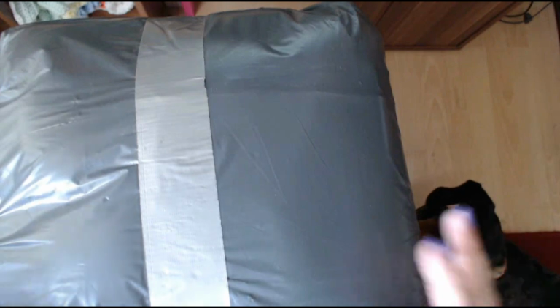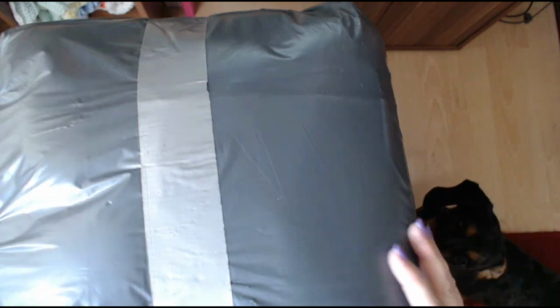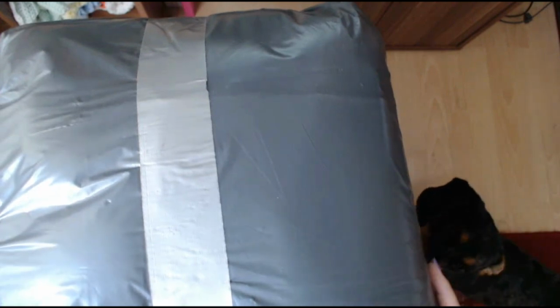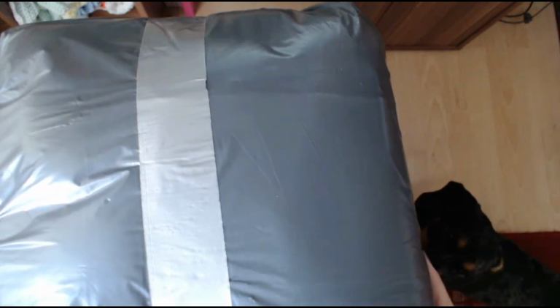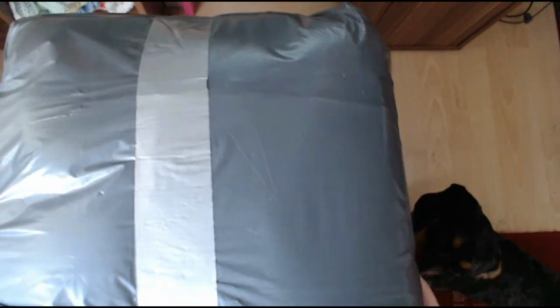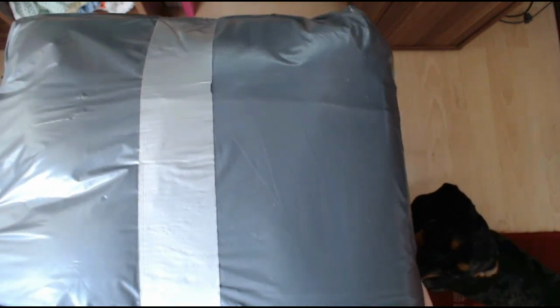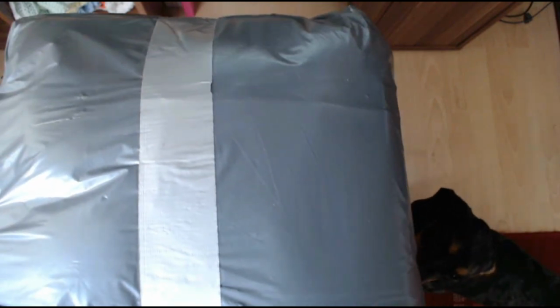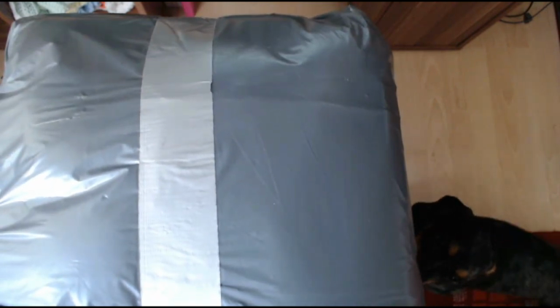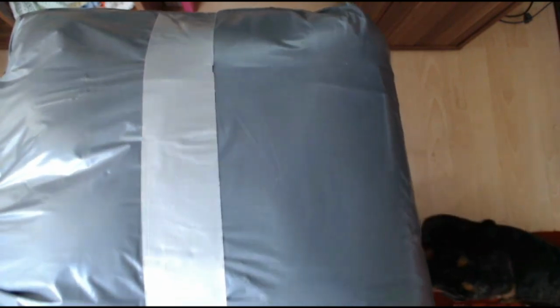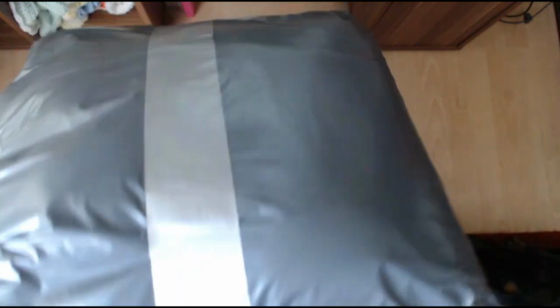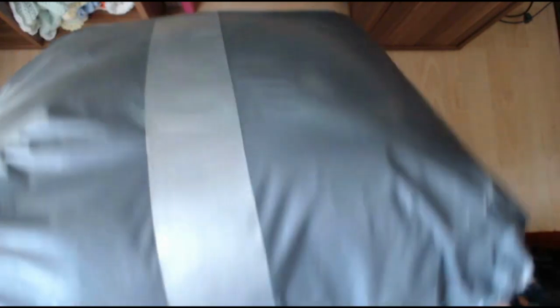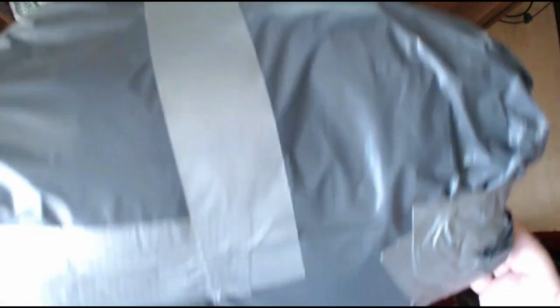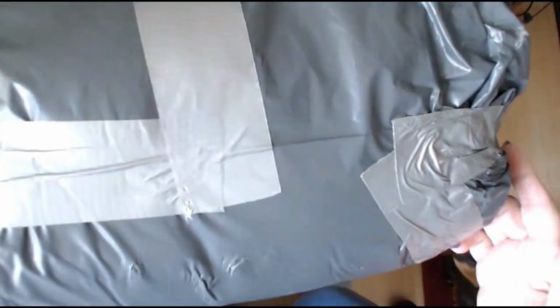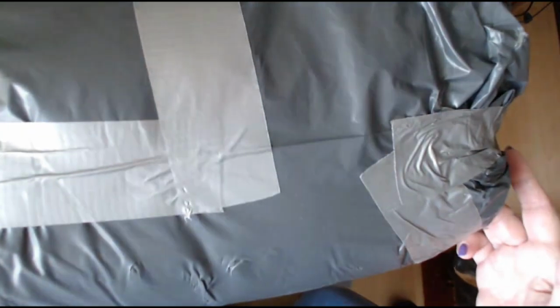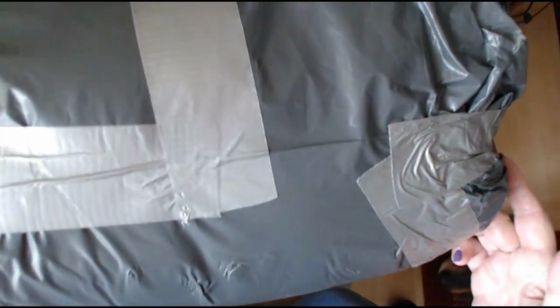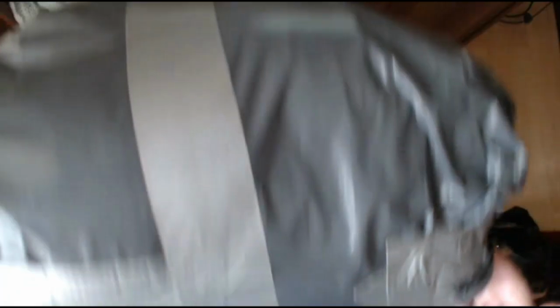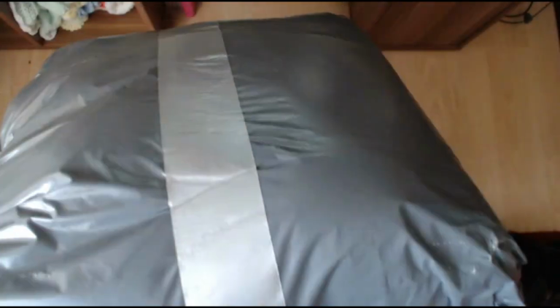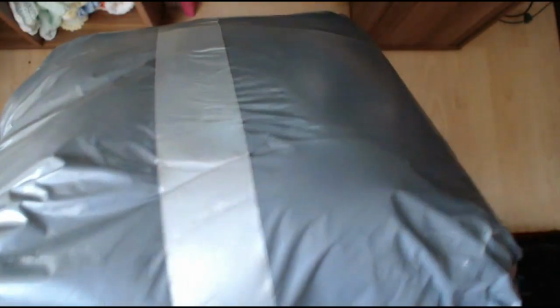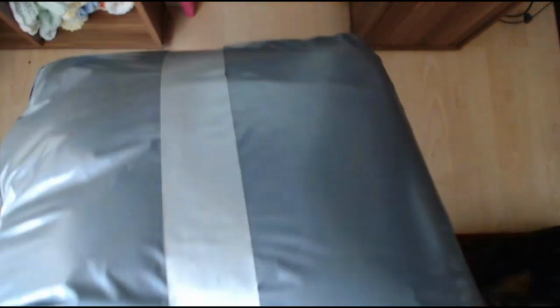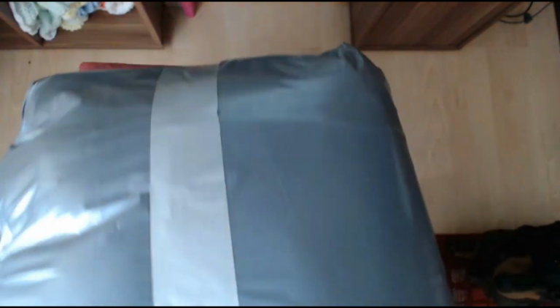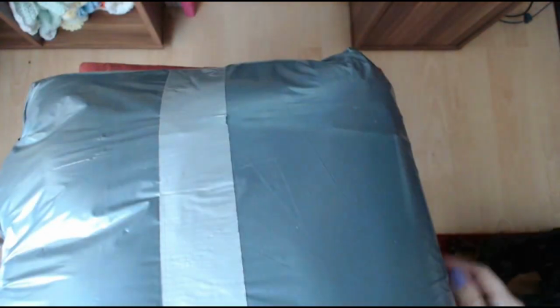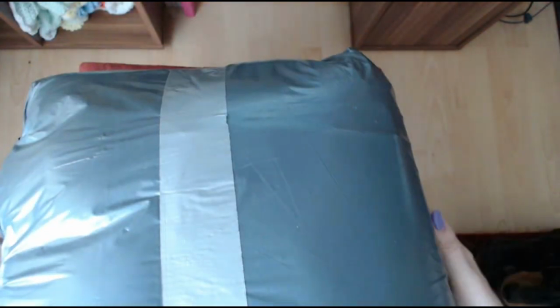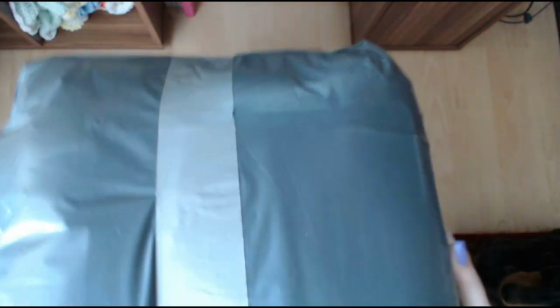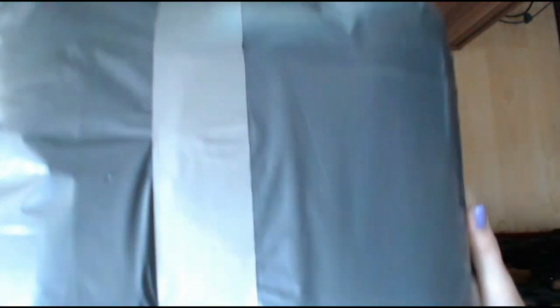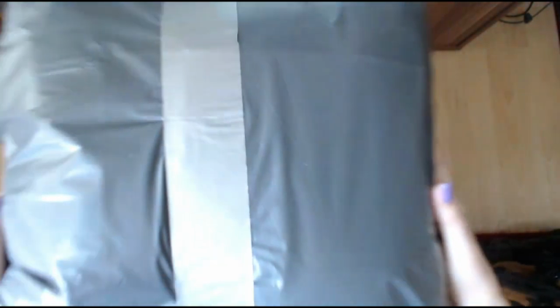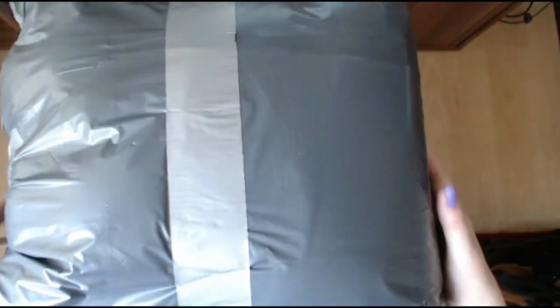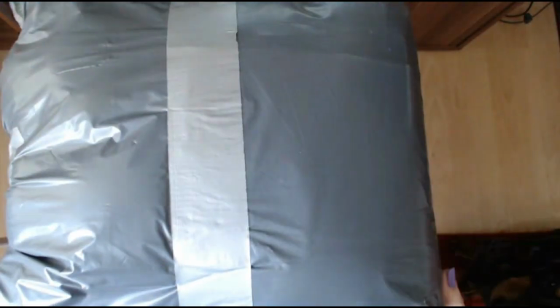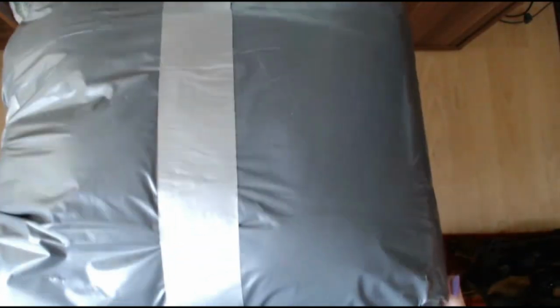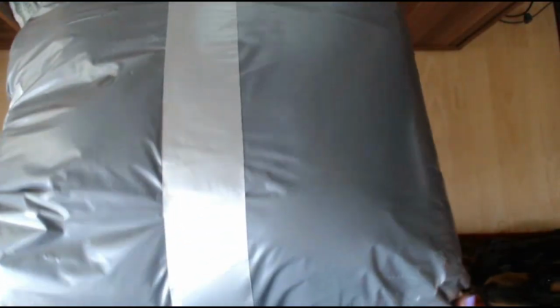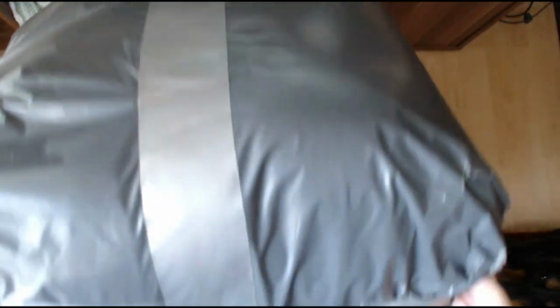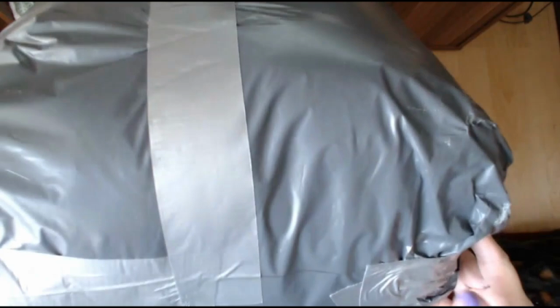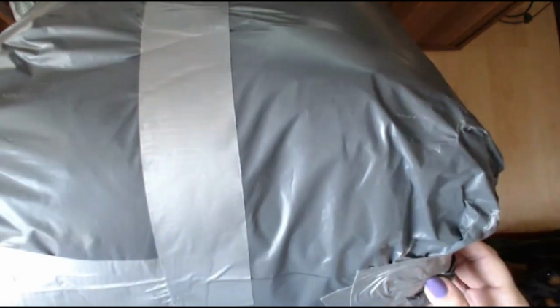Hello everyone and welcome back to my channel. Now I got some Happy Mail delivered and this is from my friend Claire Sarsfield.